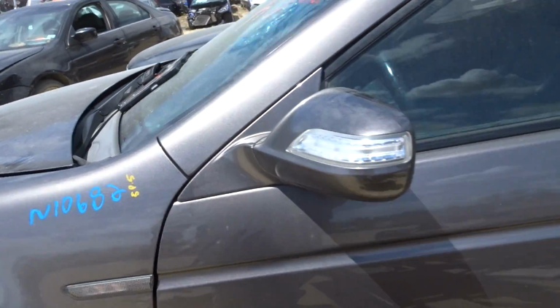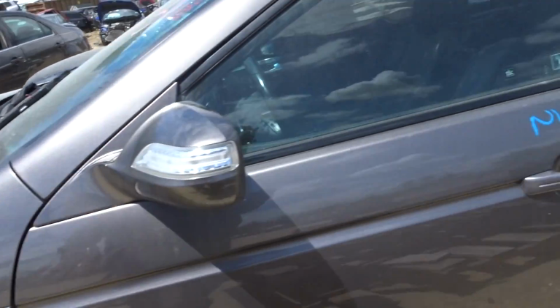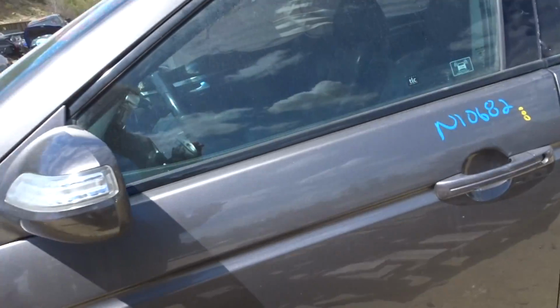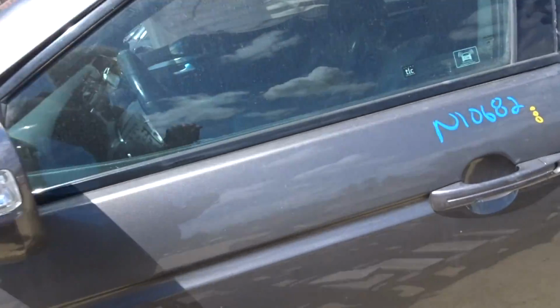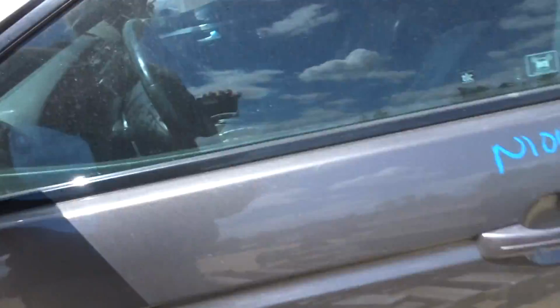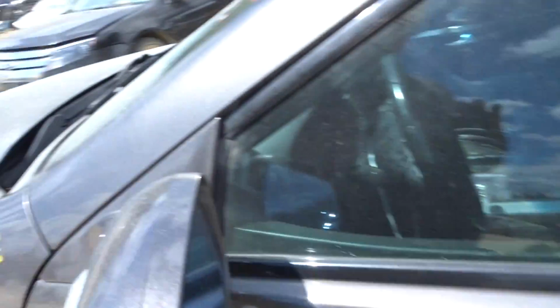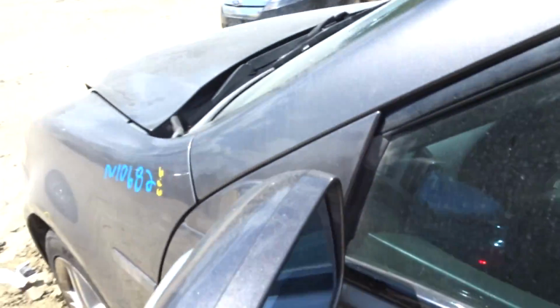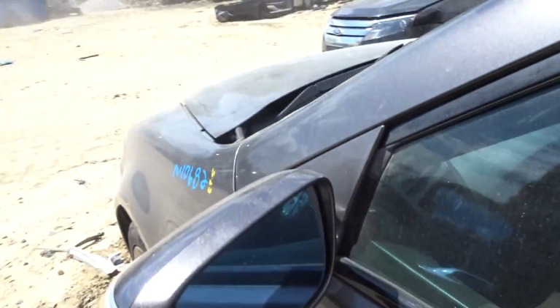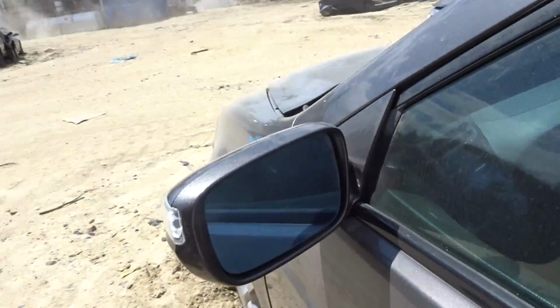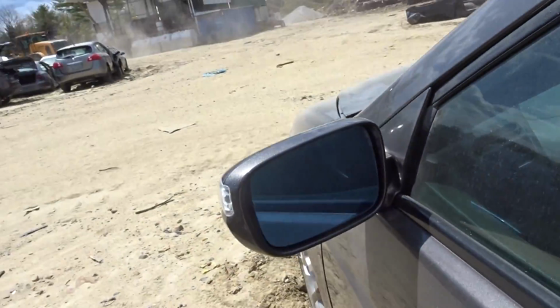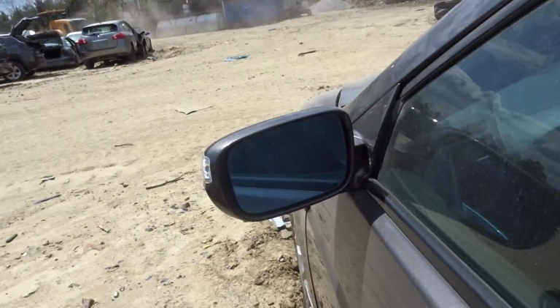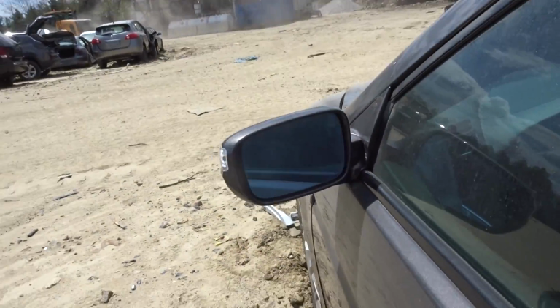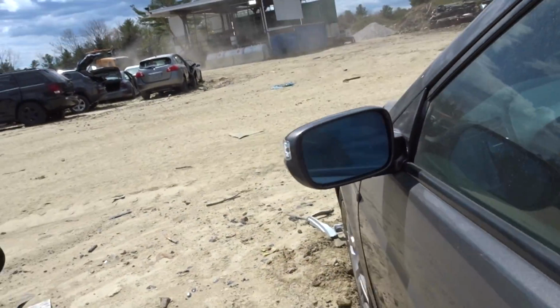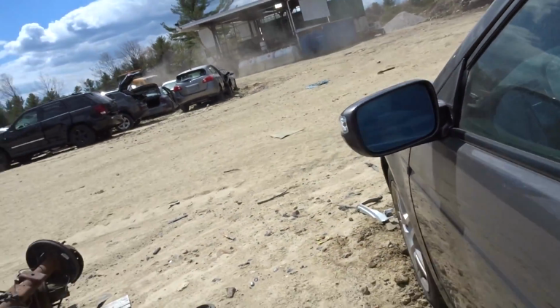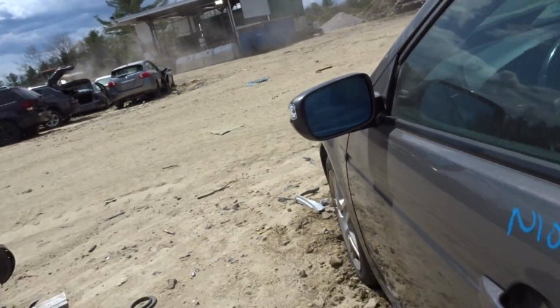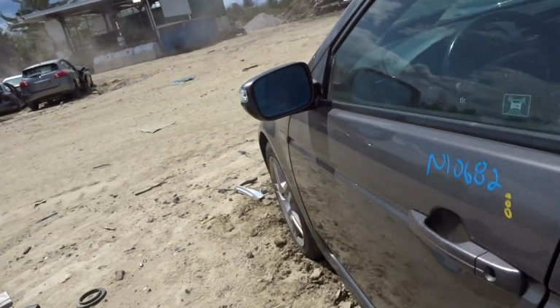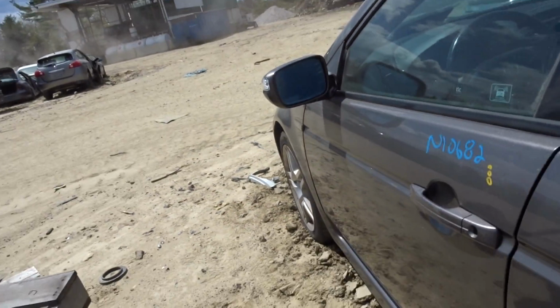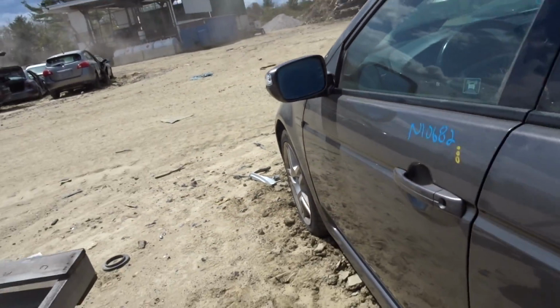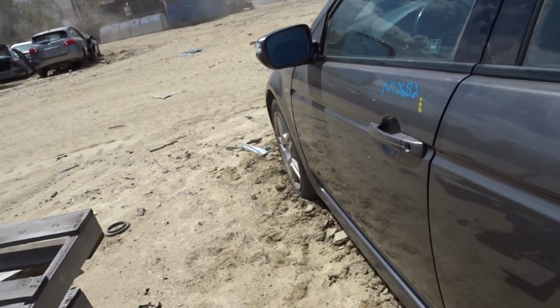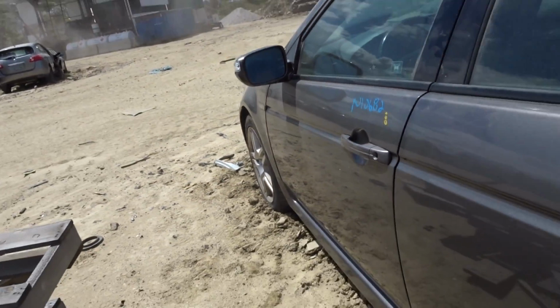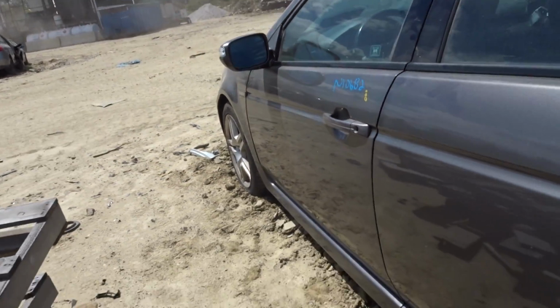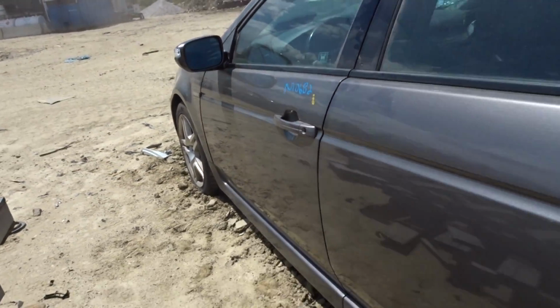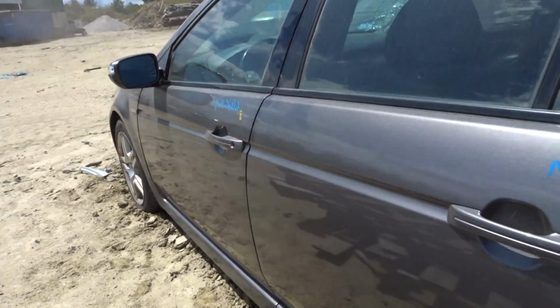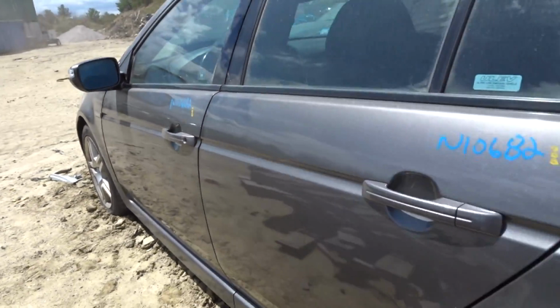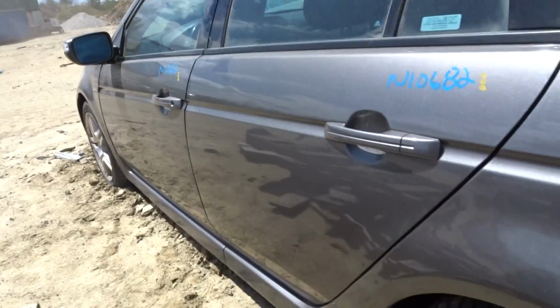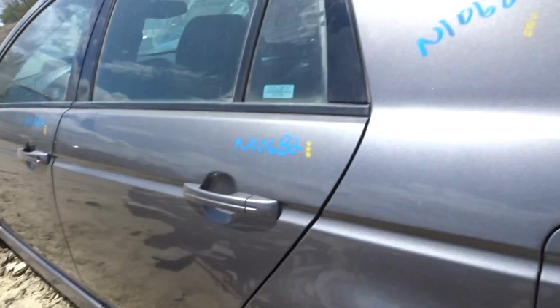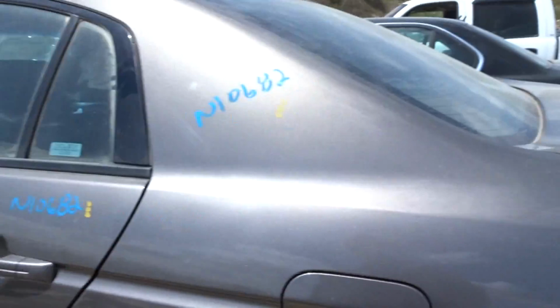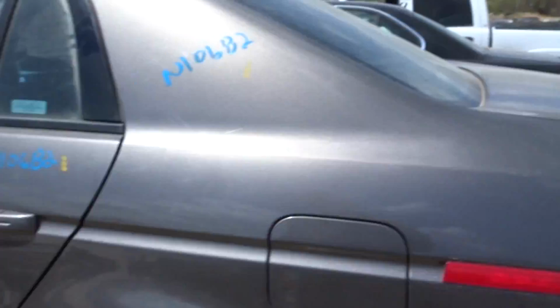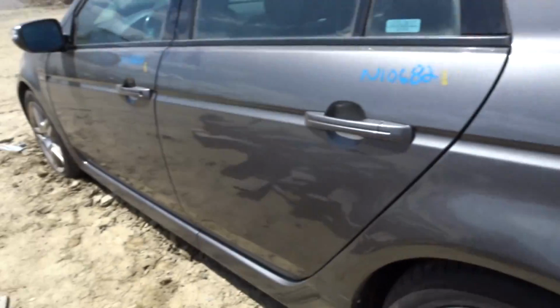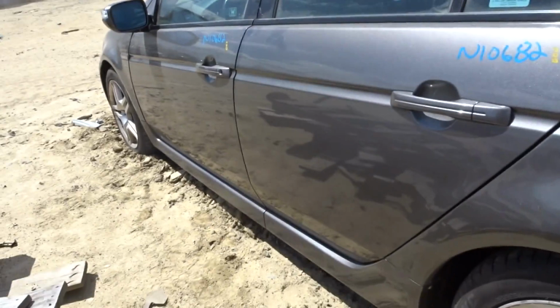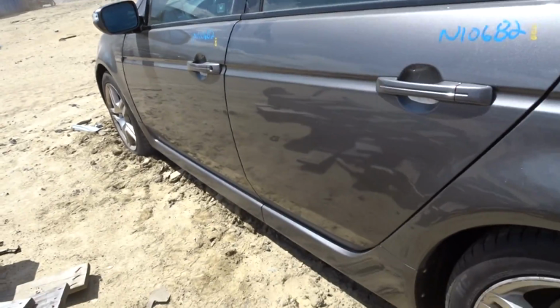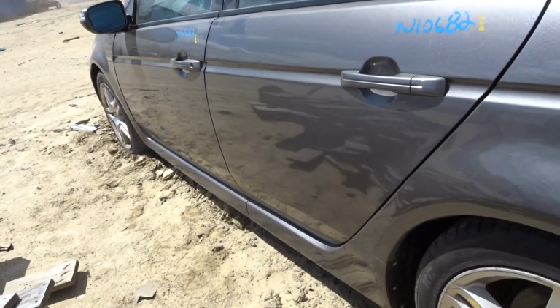Got a clean left front door. Power mirror with turn signal. Left rear door clean. Got a clean left rear quarter.